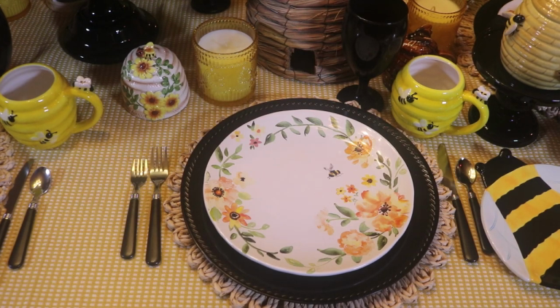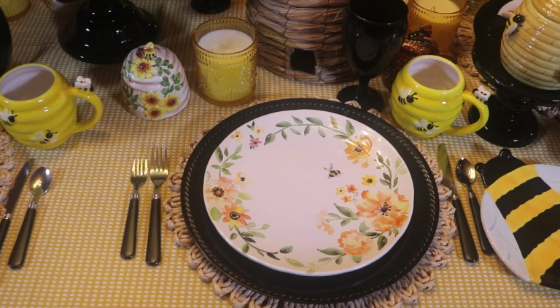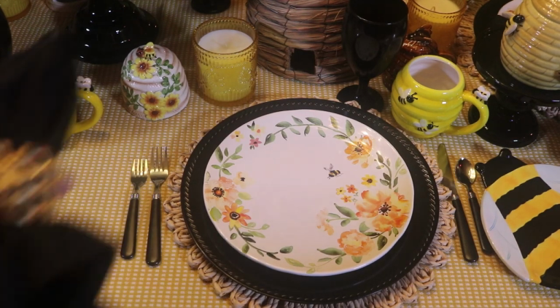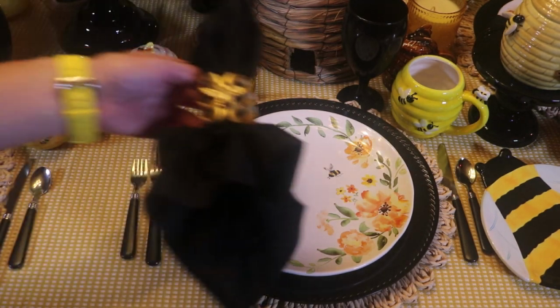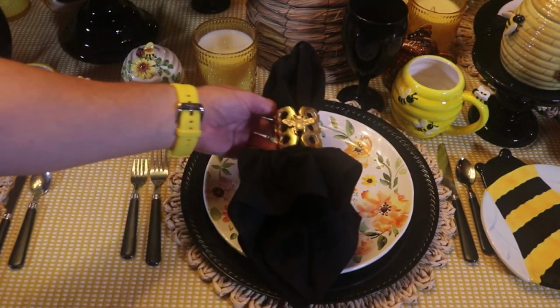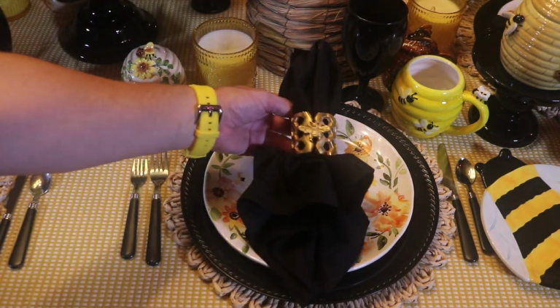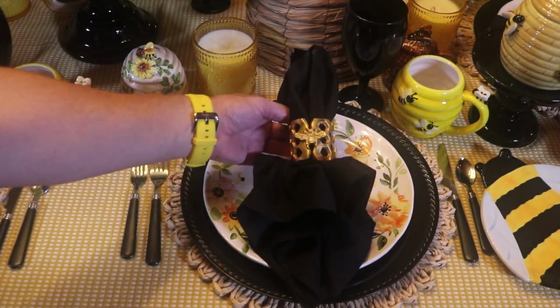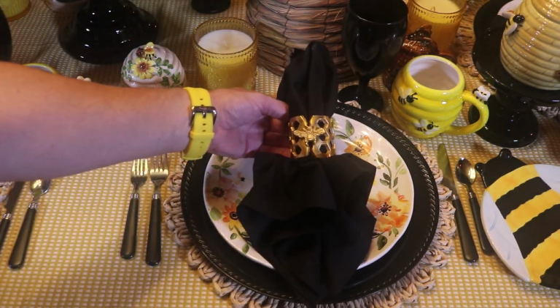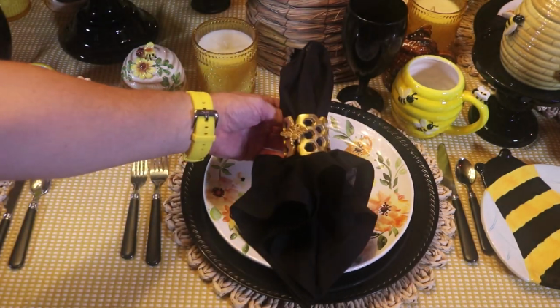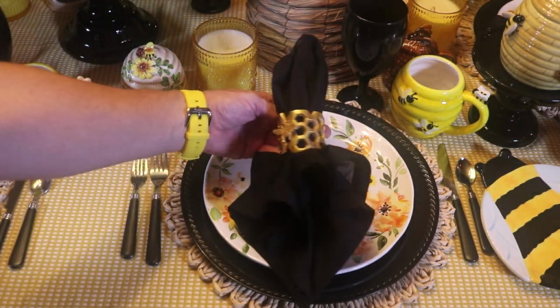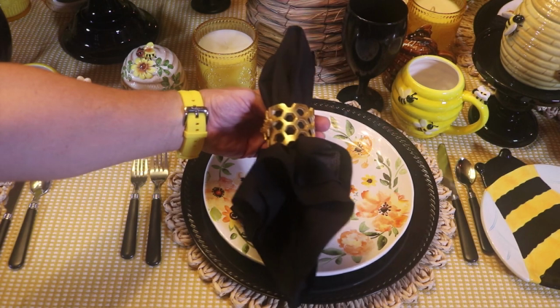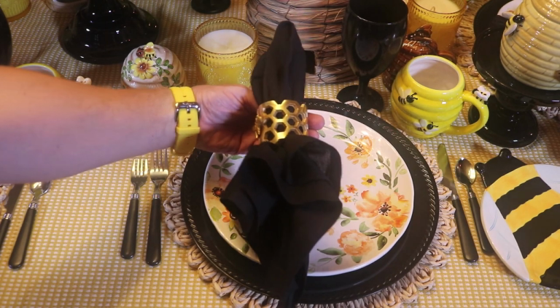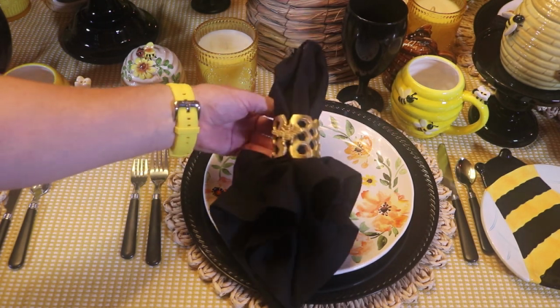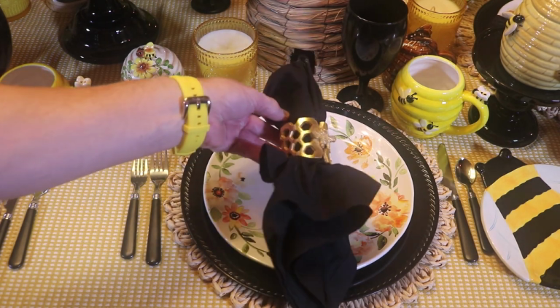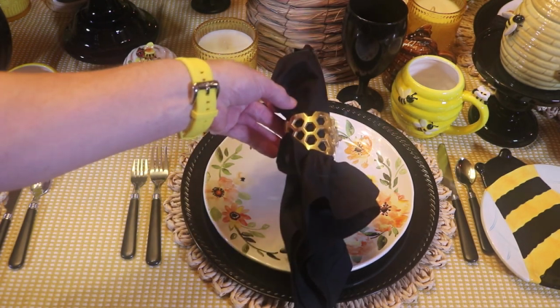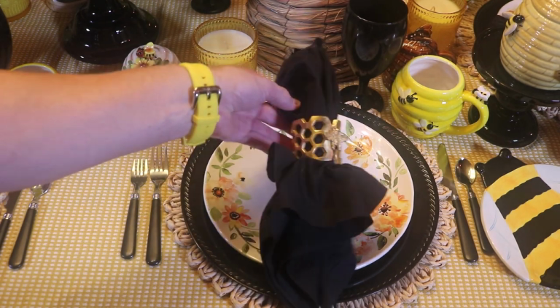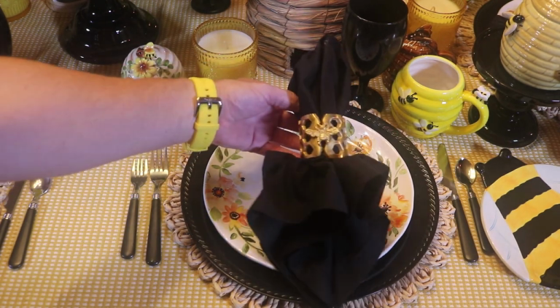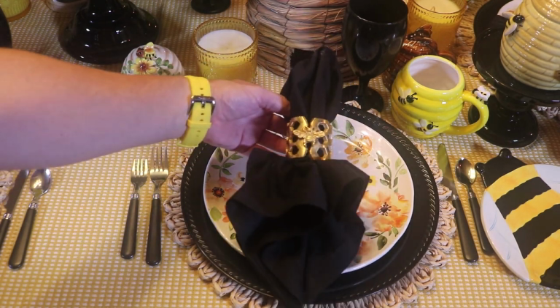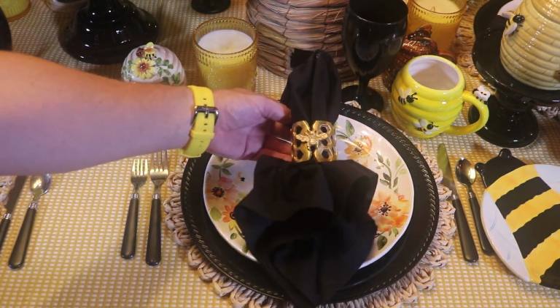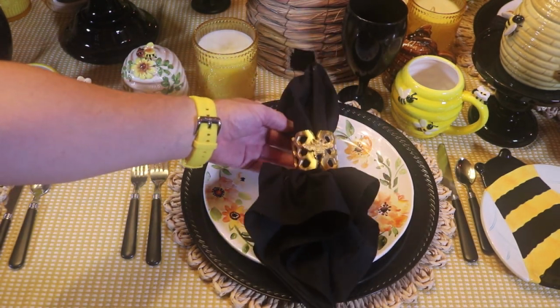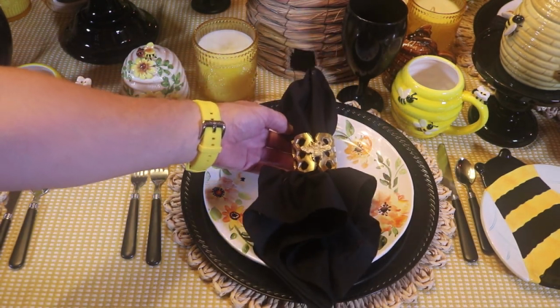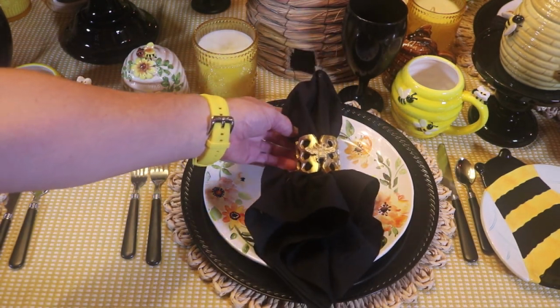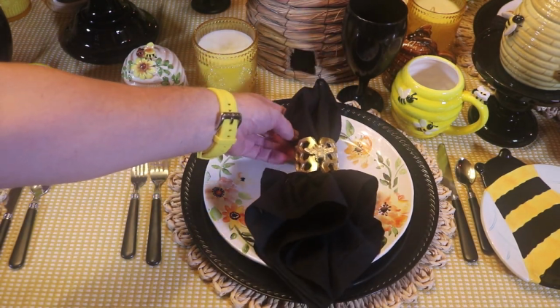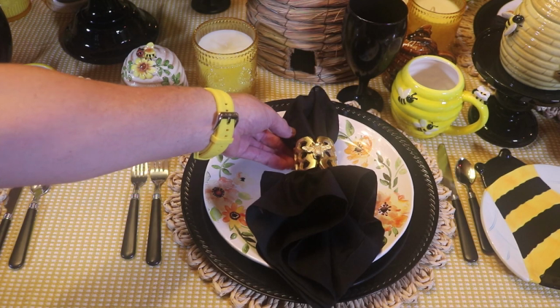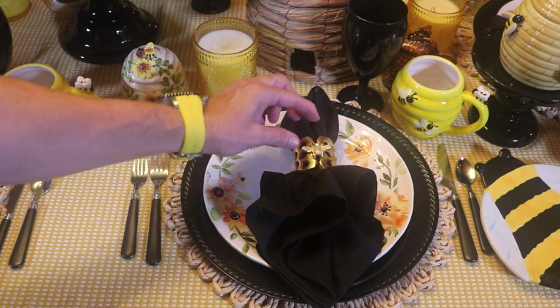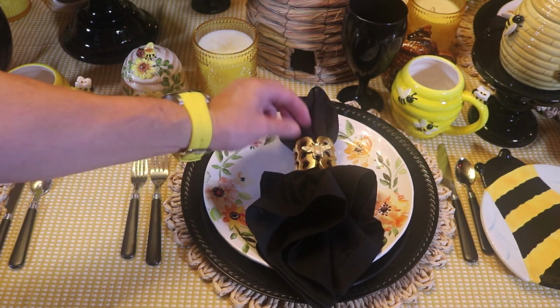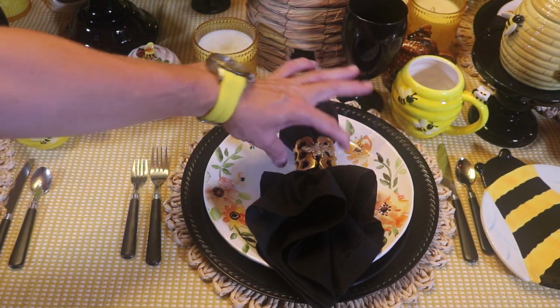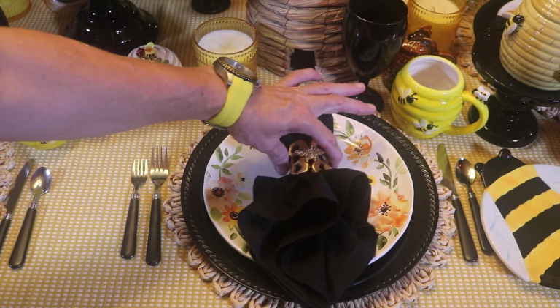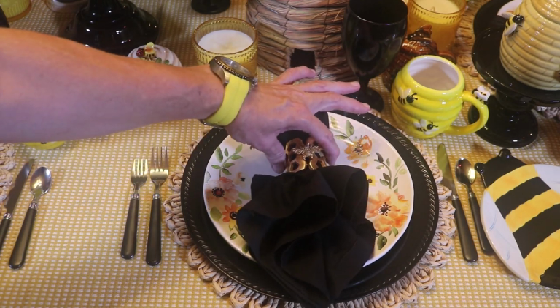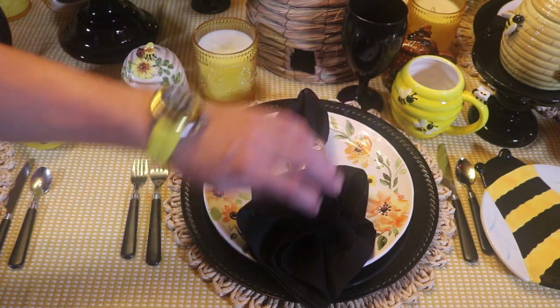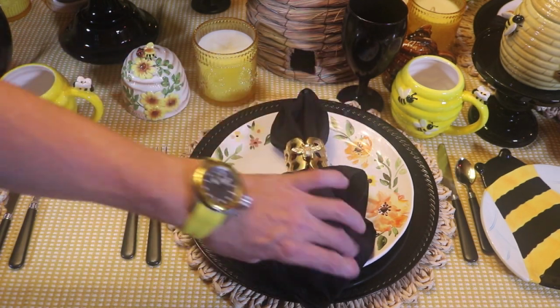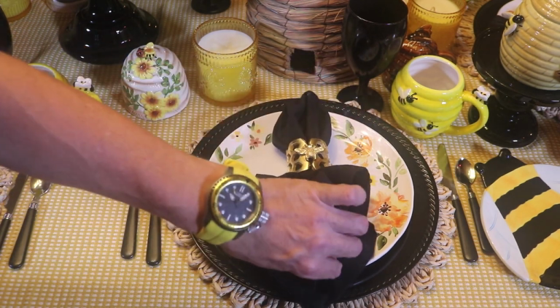I'm going to be using black dinner napkins. And I have these honeycomb napkin rings, and they have a bumblebee here on the front. I got those at Hobby Lobby as well.